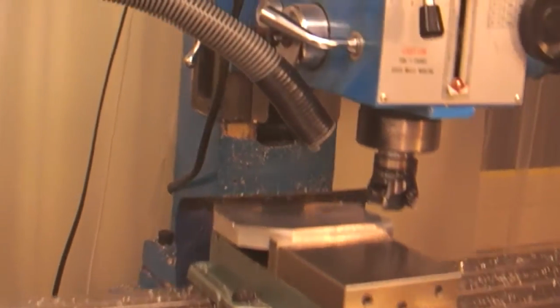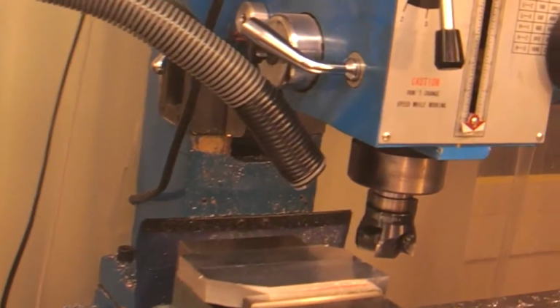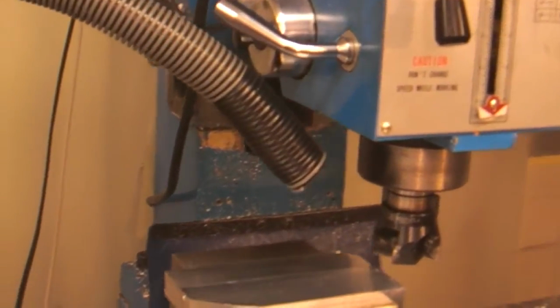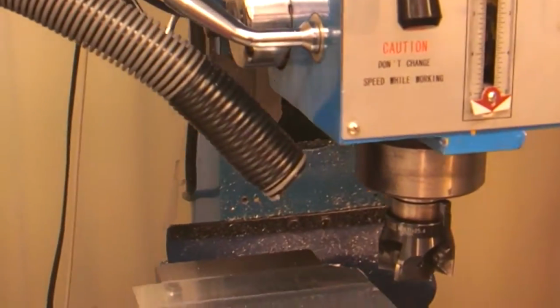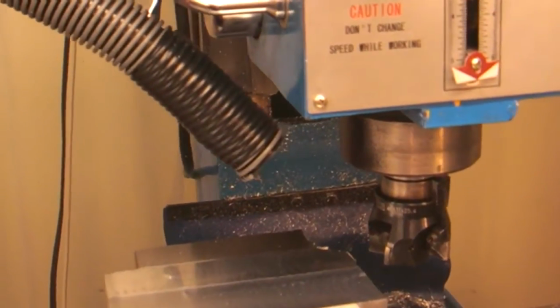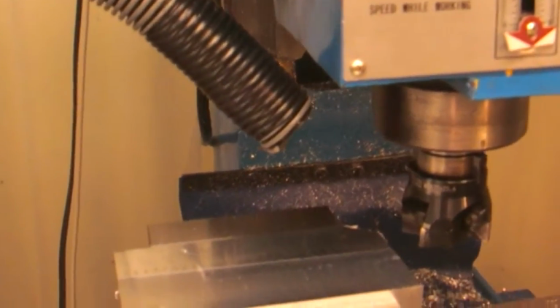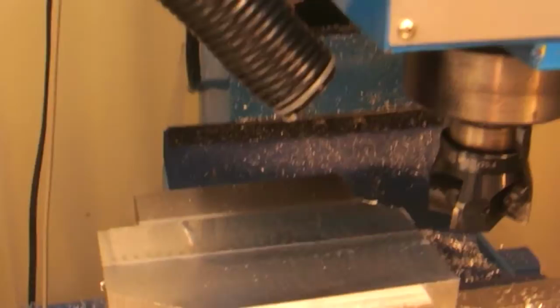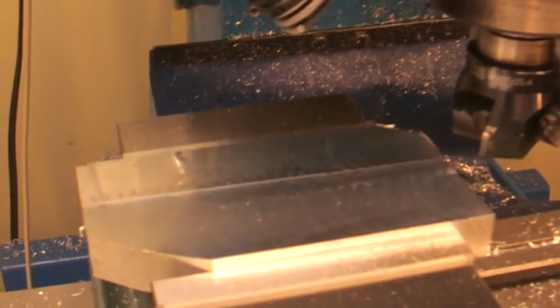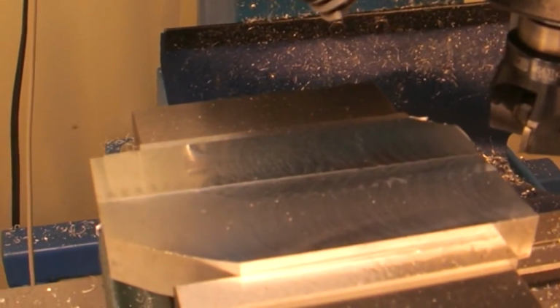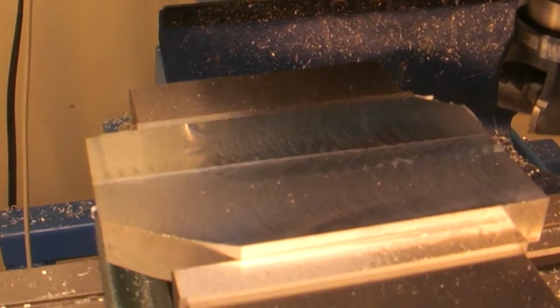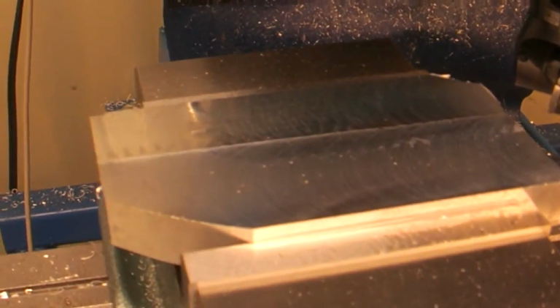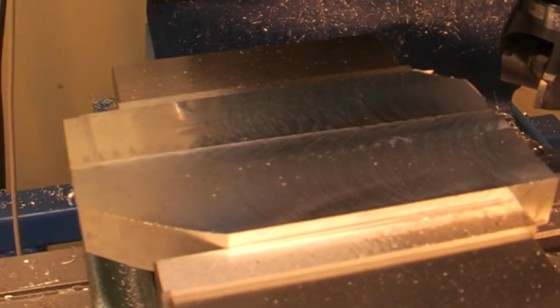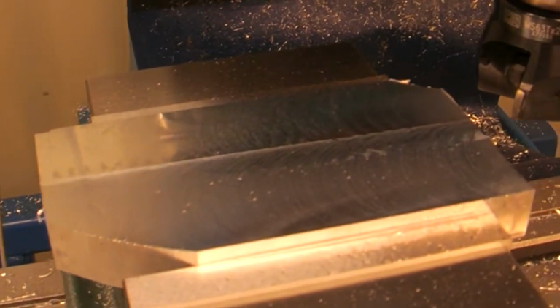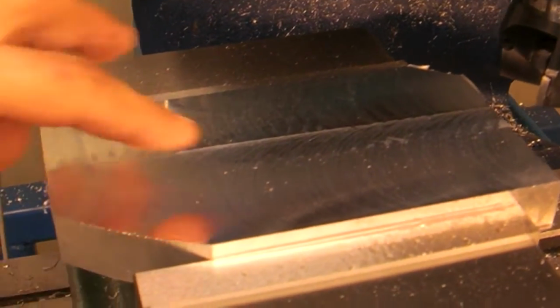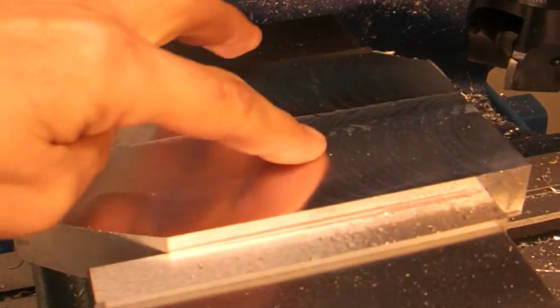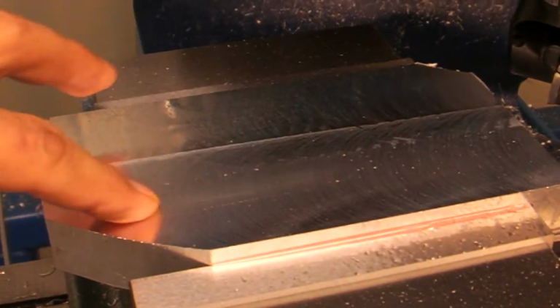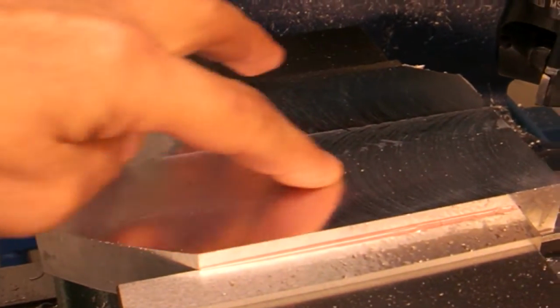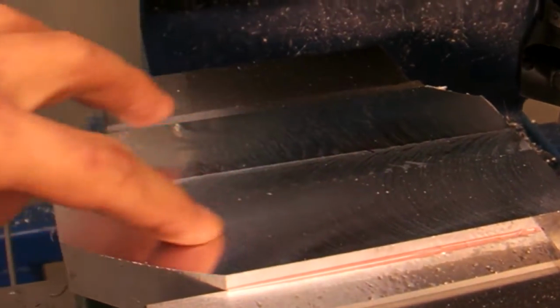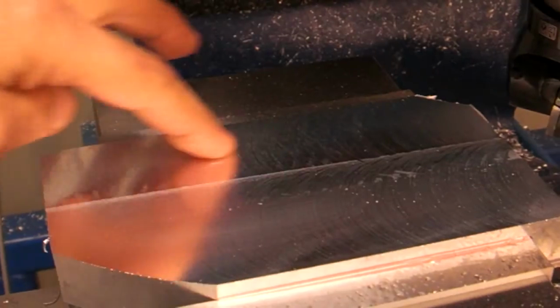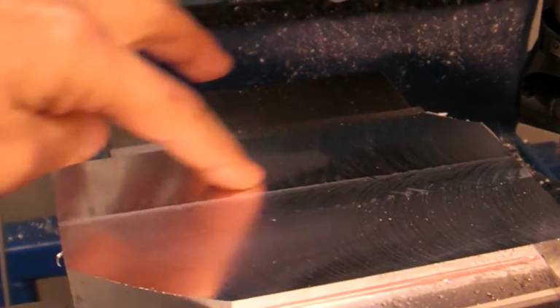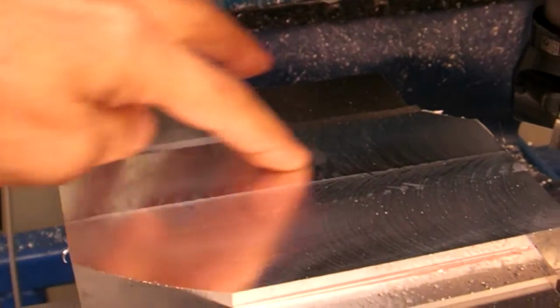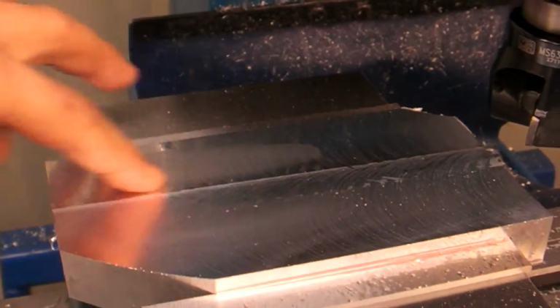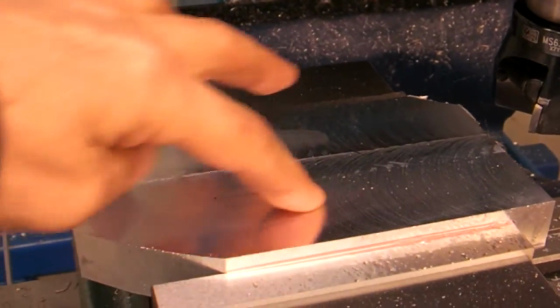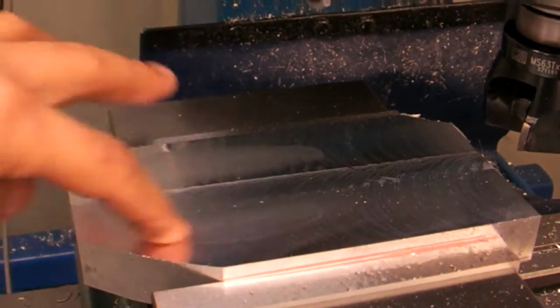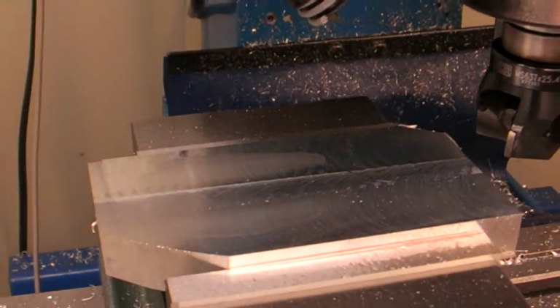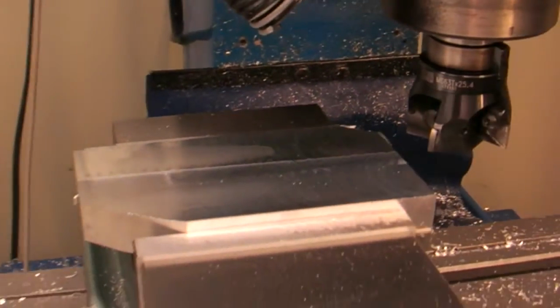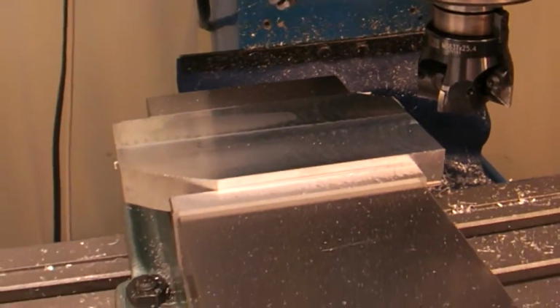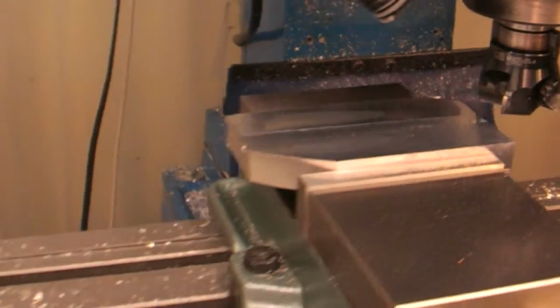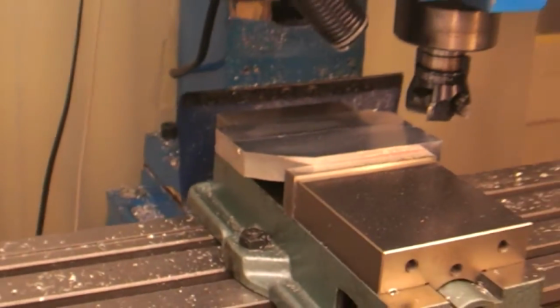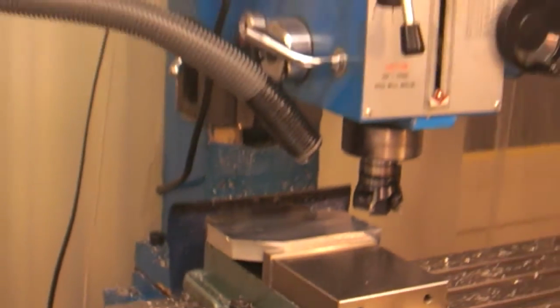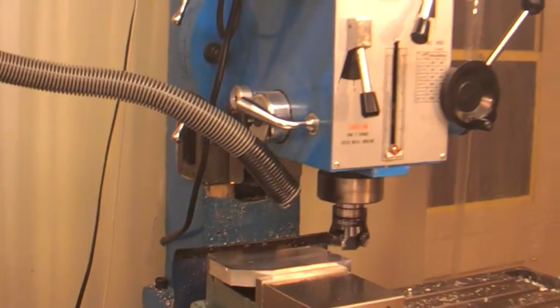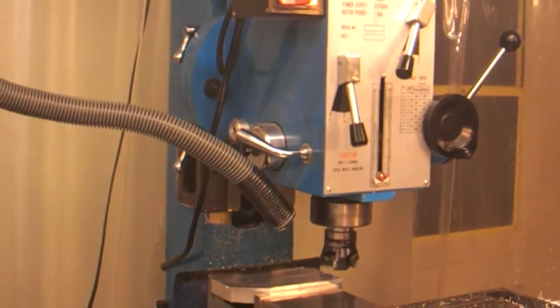The extra hose is a blower I hooked up because I don't have water cooling. Overall the cut's not too bad for a roughing cut. Looks like I even got more power to spare.